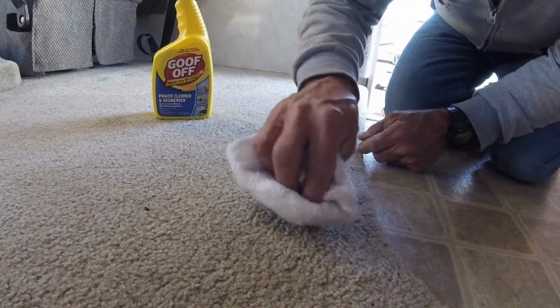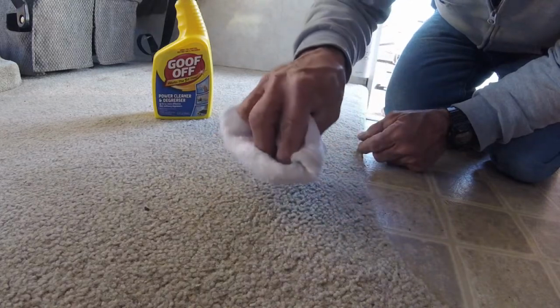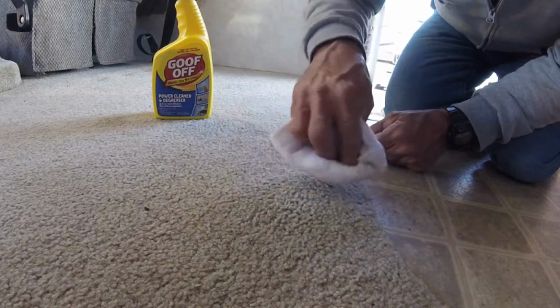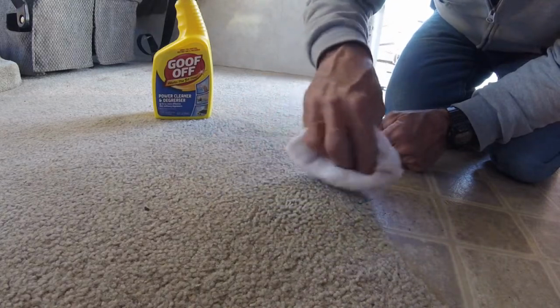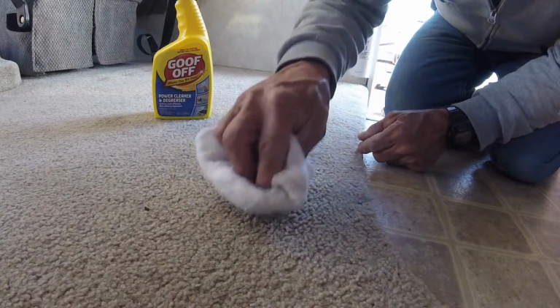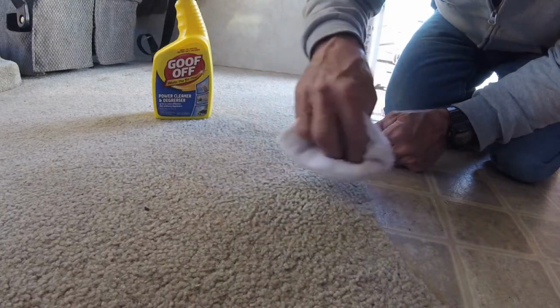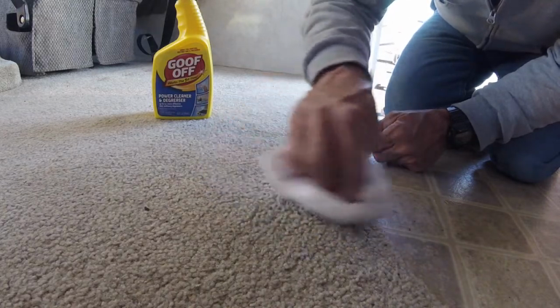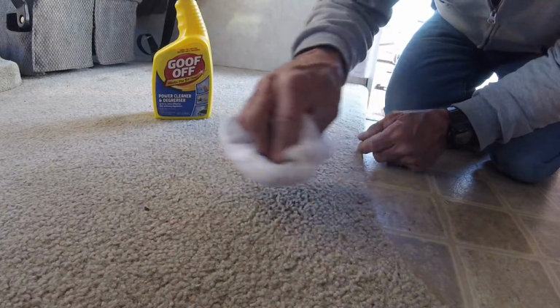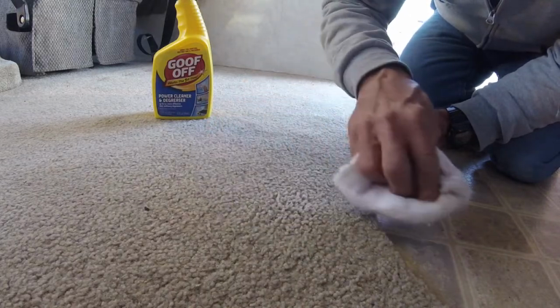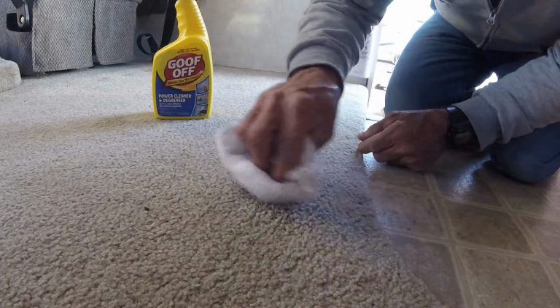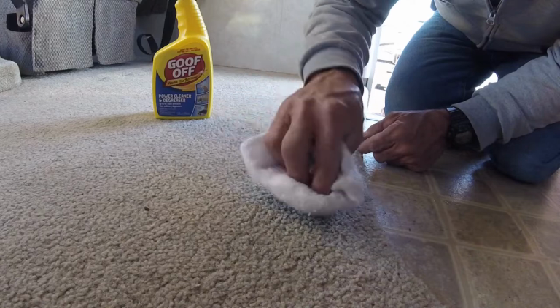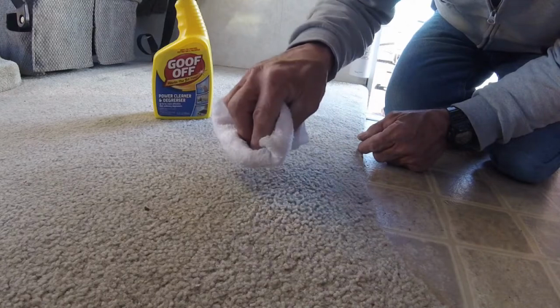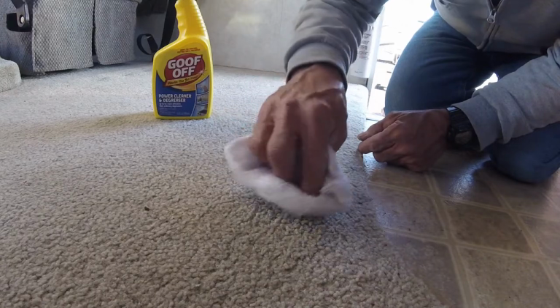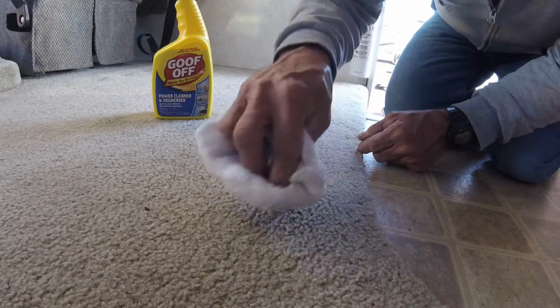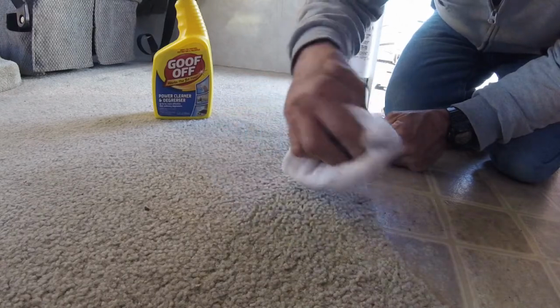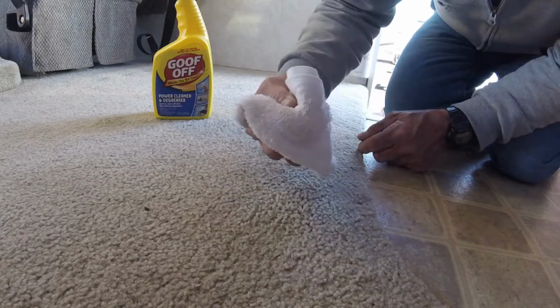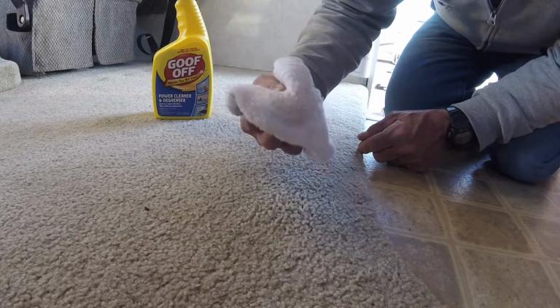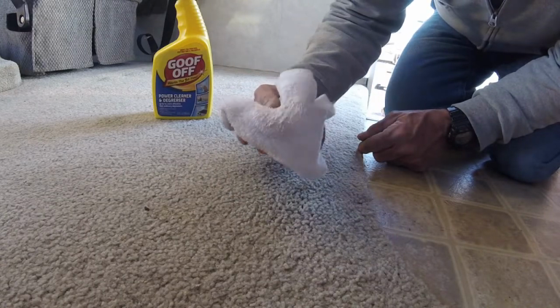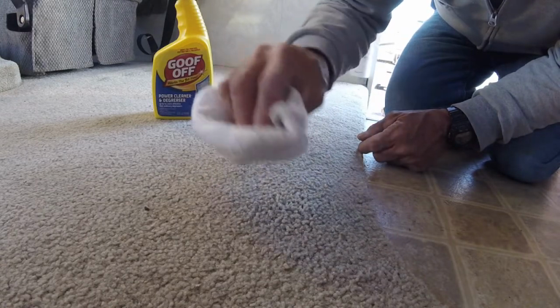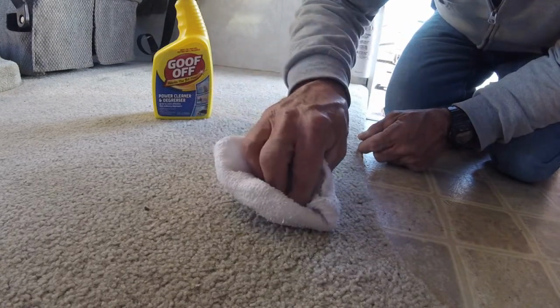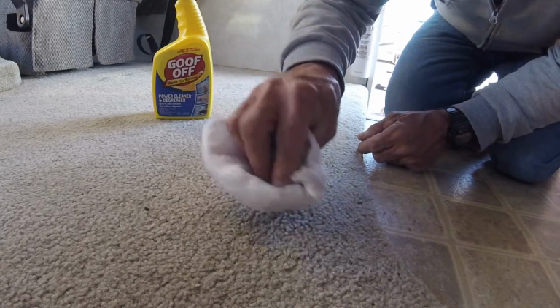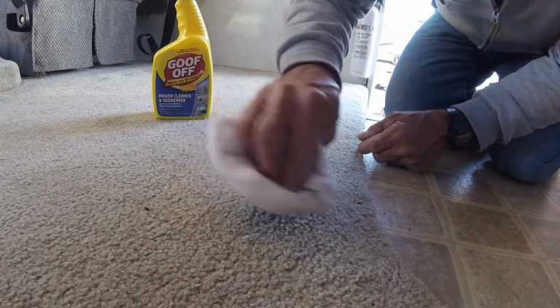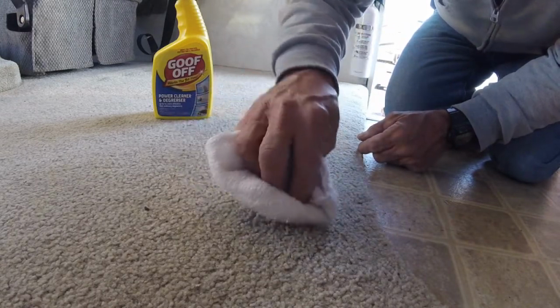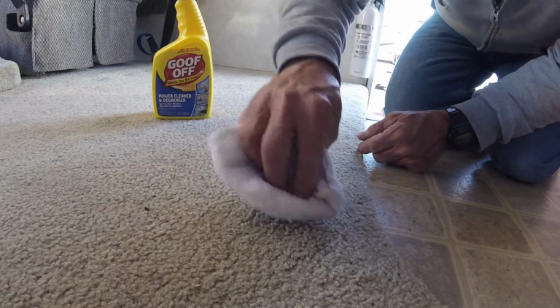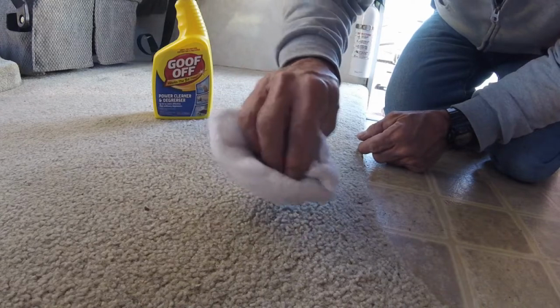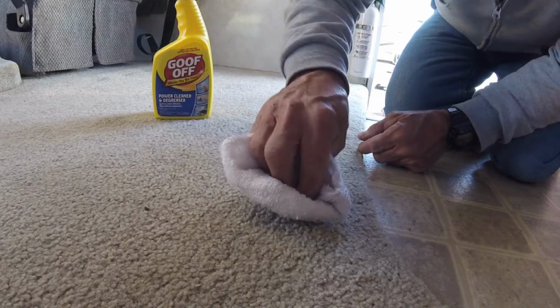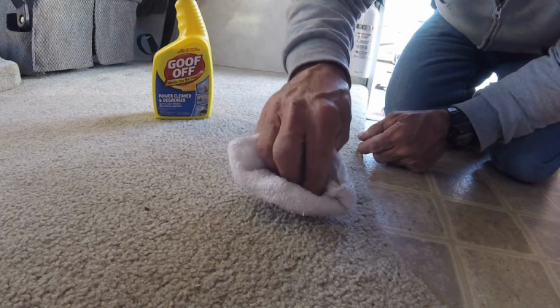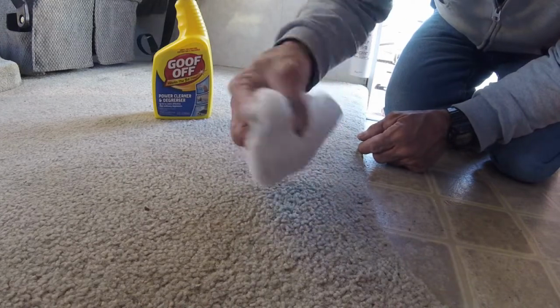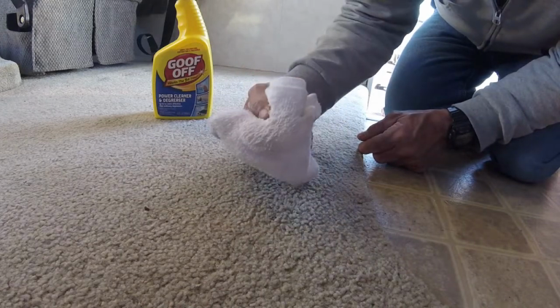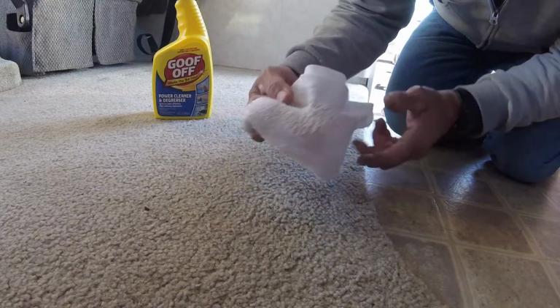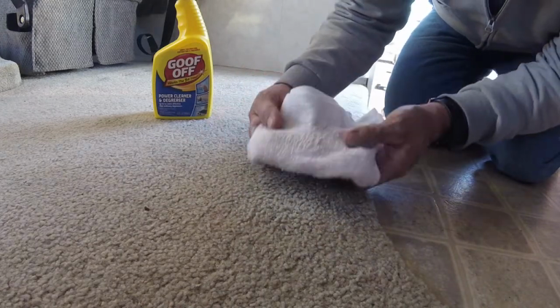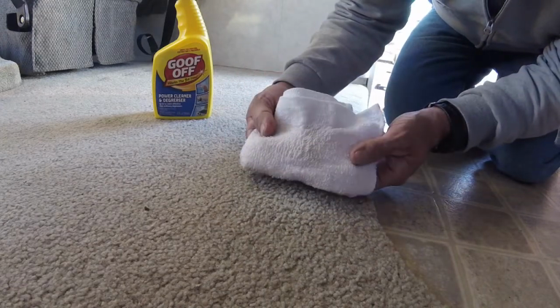A little patience and perseverance. I'm continuing to go with the blotting, though not much is being transferred onto the towel at this point.